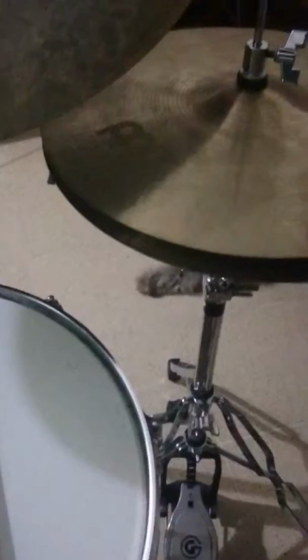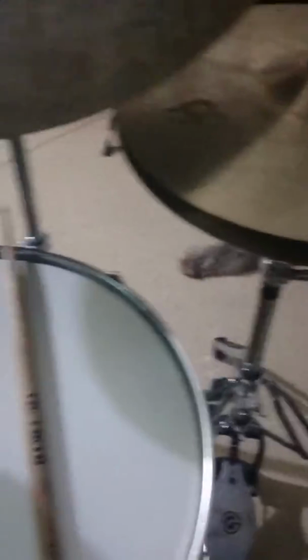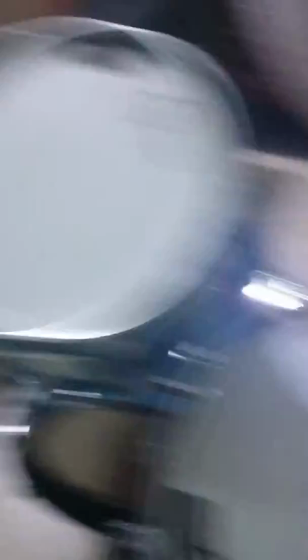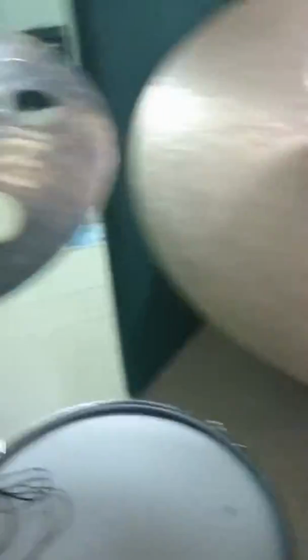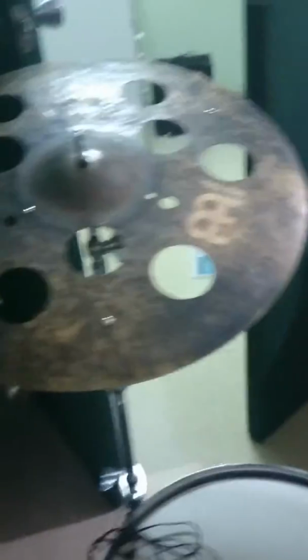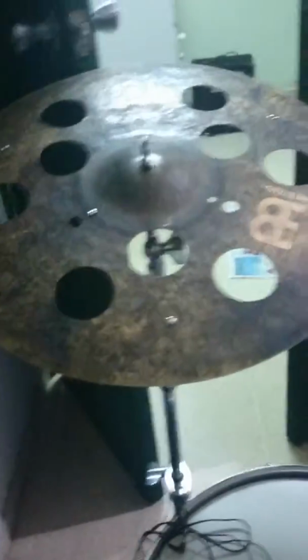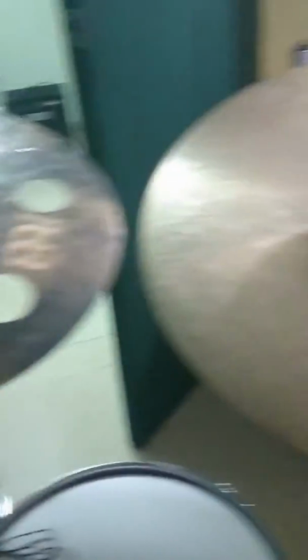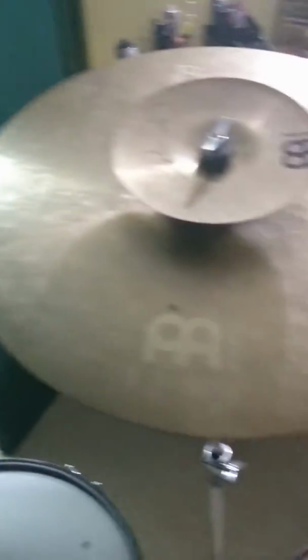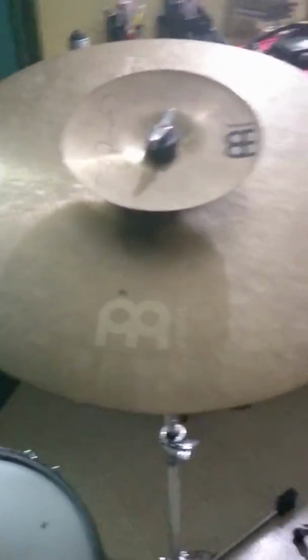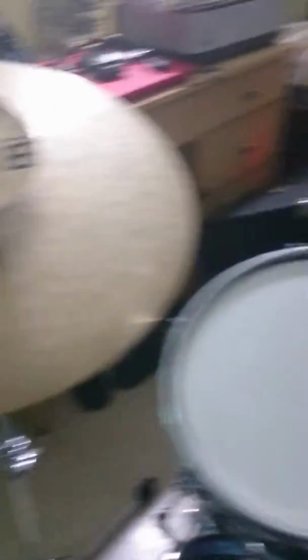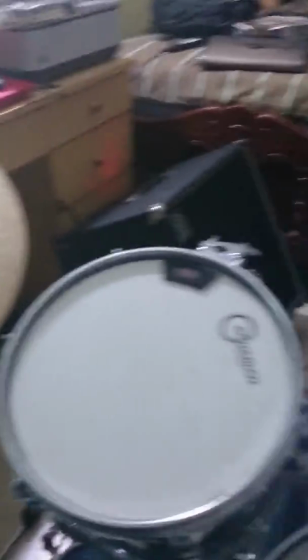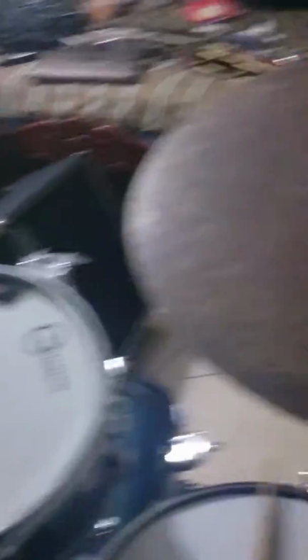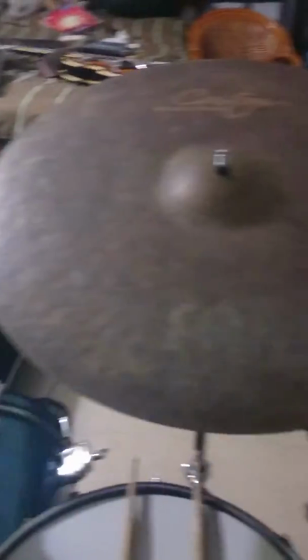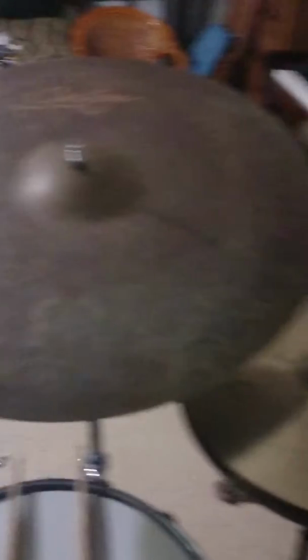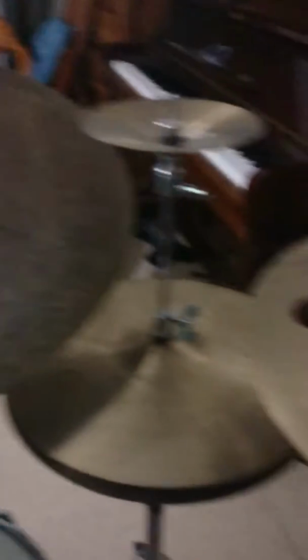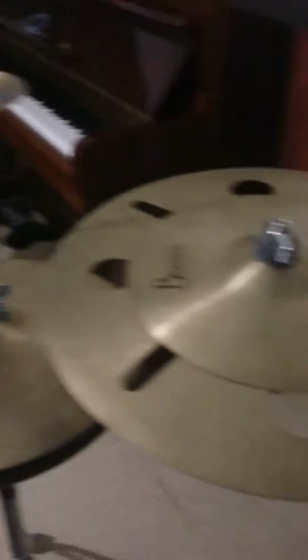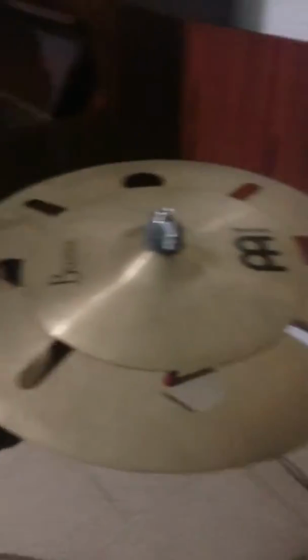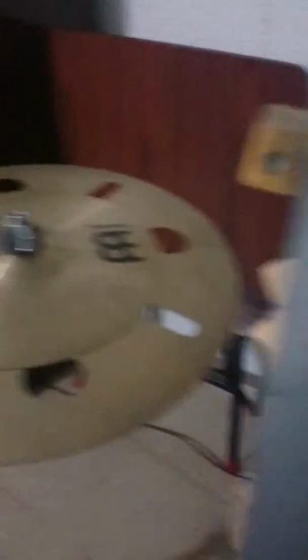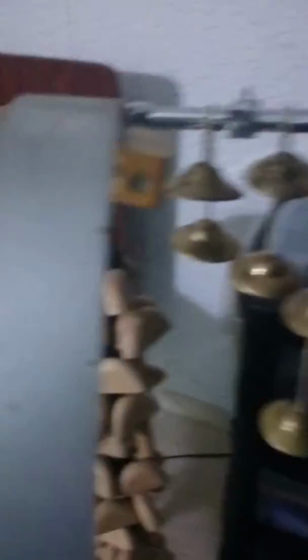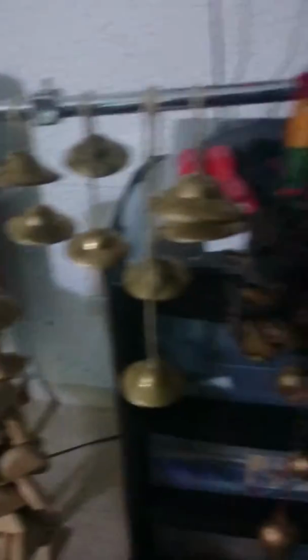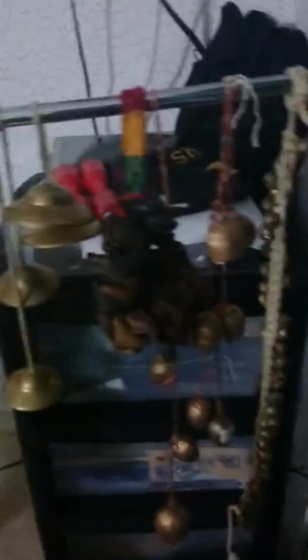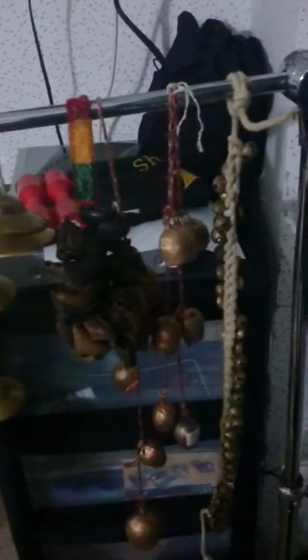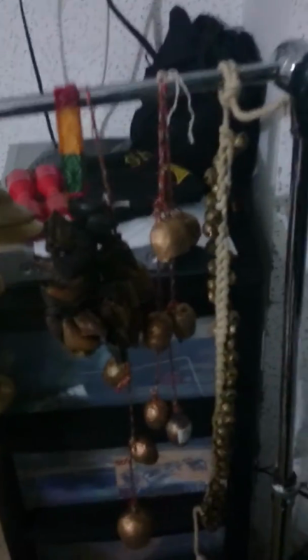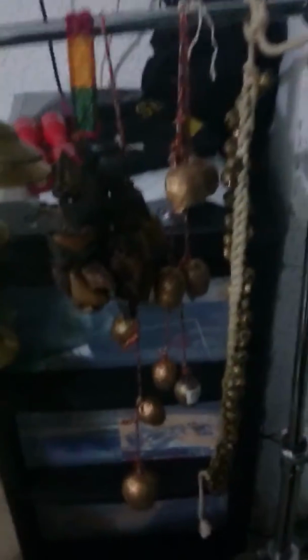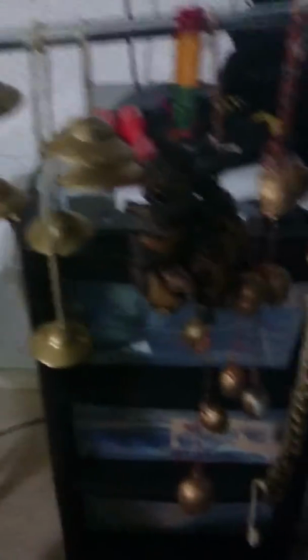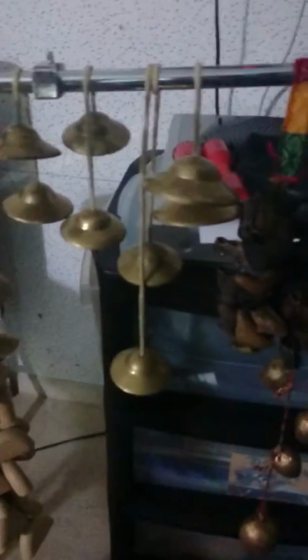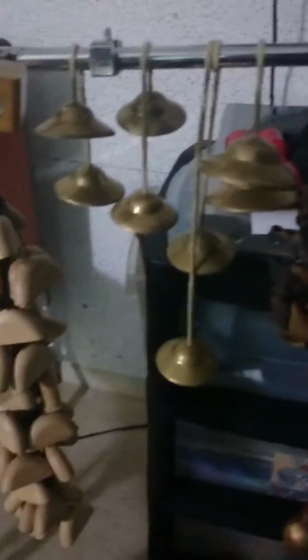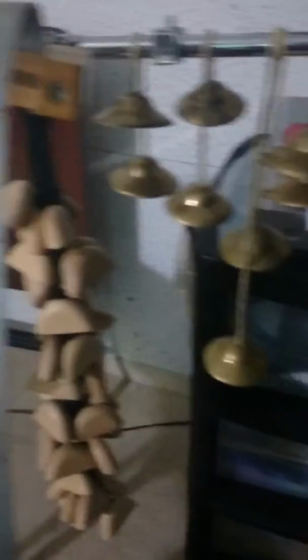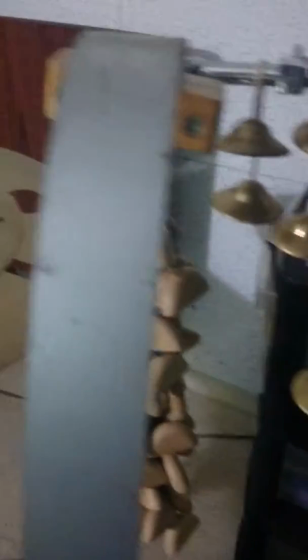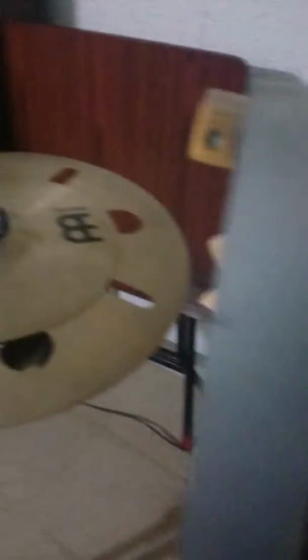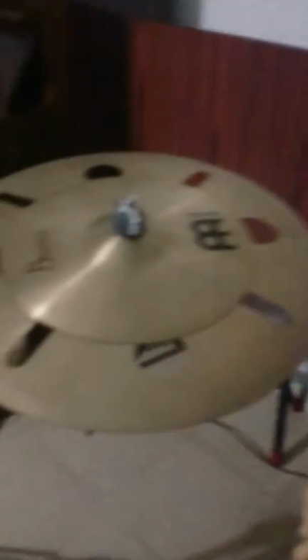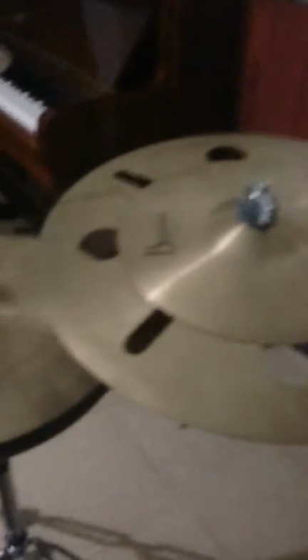What's up YouTube? This is my cymbal setup and I'm using it for the concert tomorrow. These are all minor cymbals and these are different accessories and effects that I used in this case.